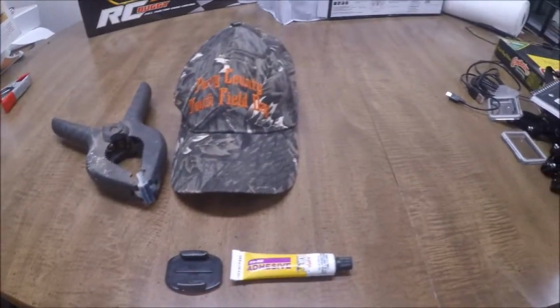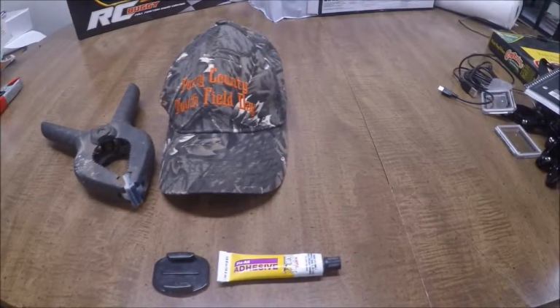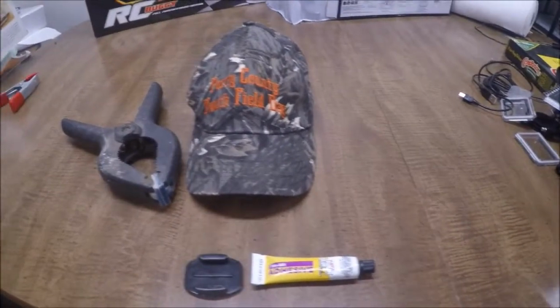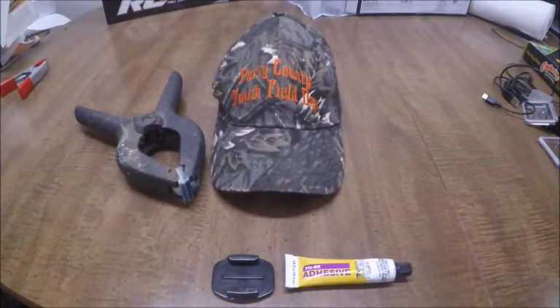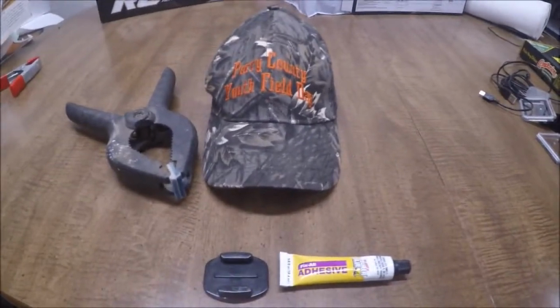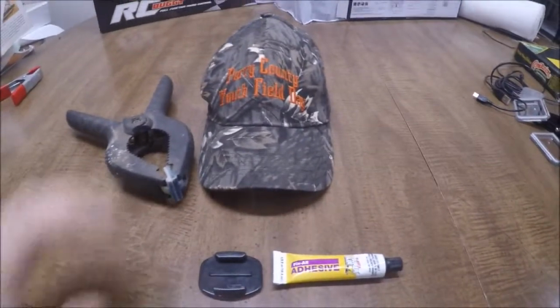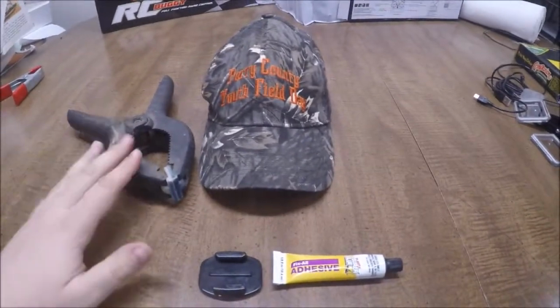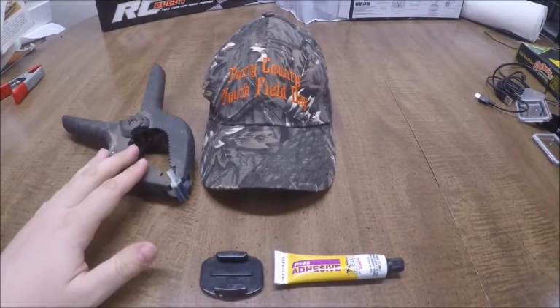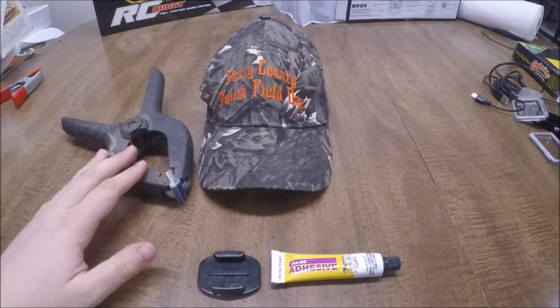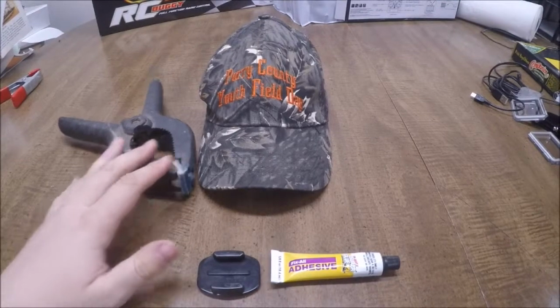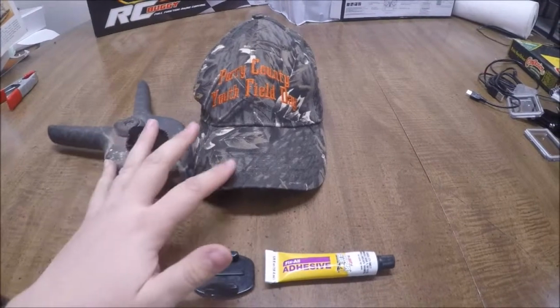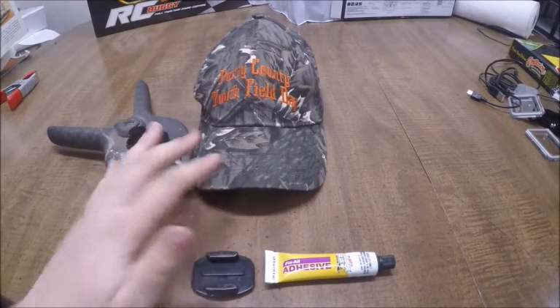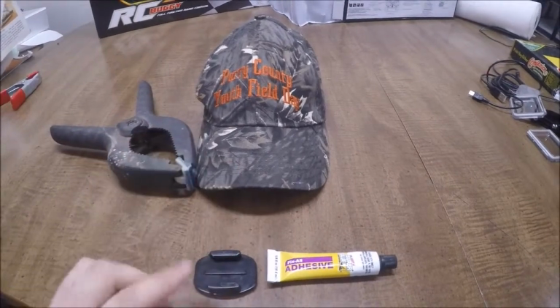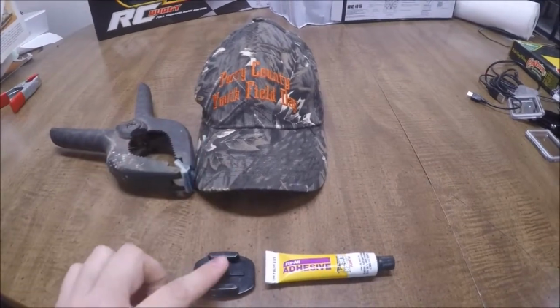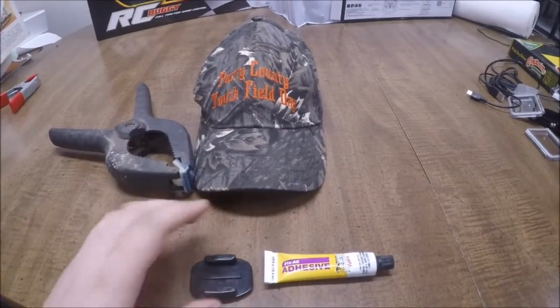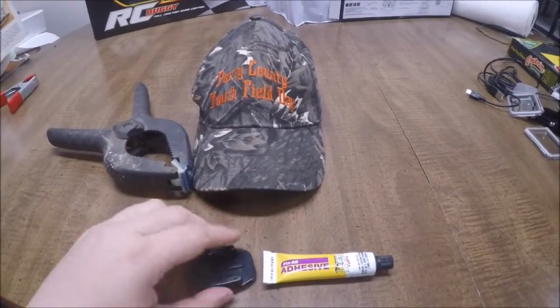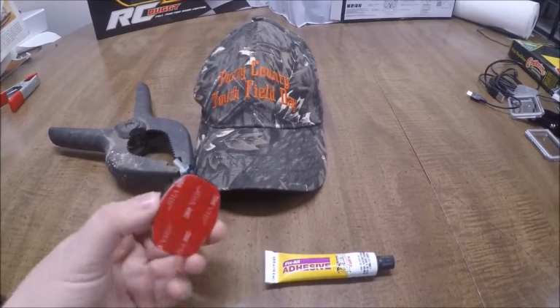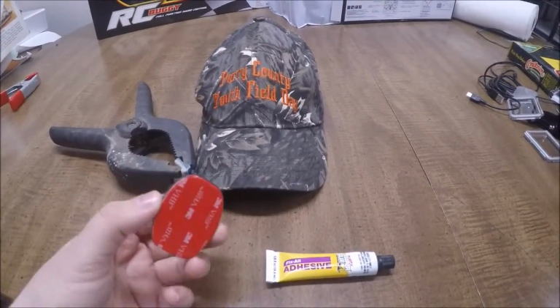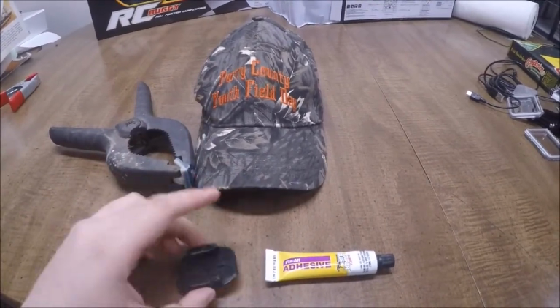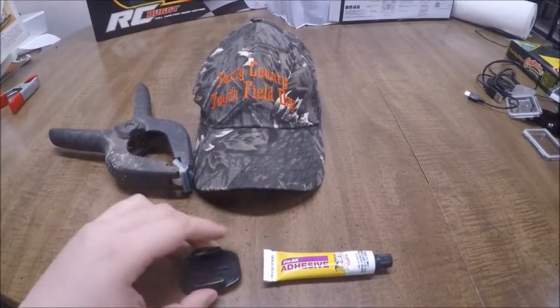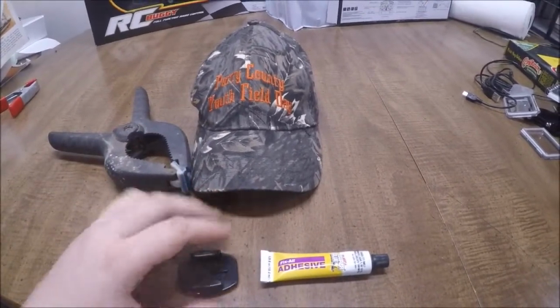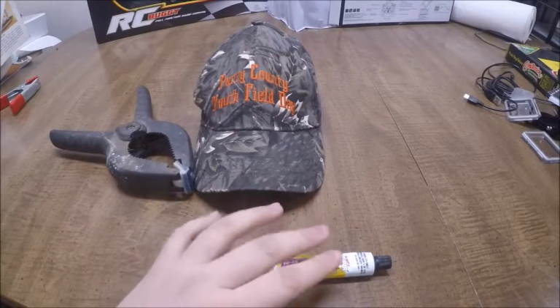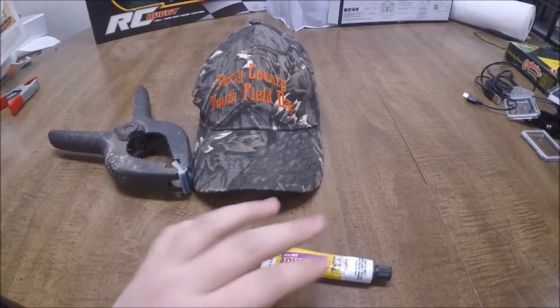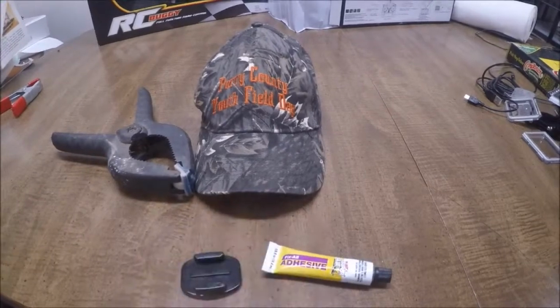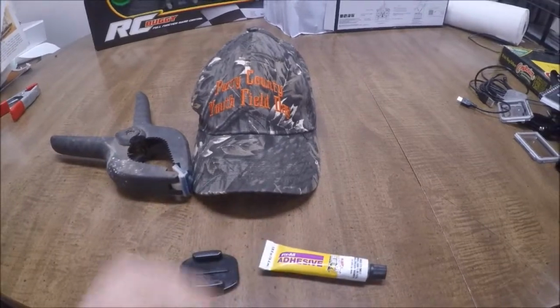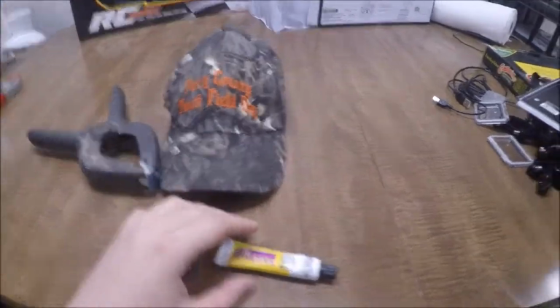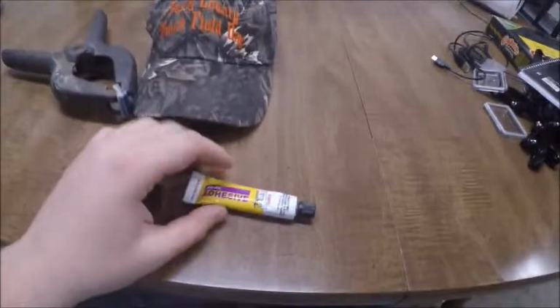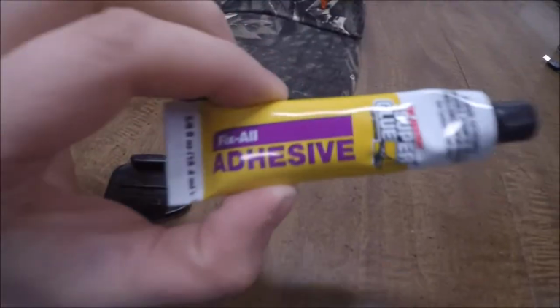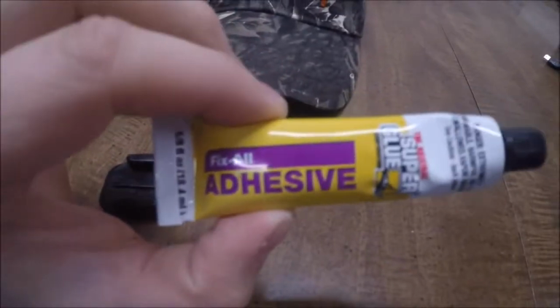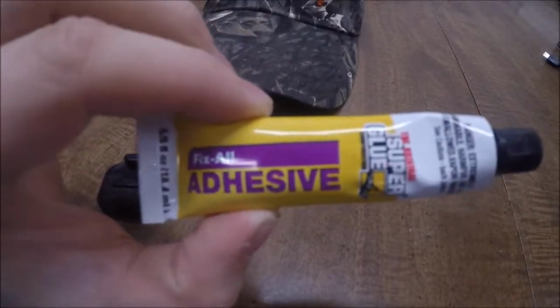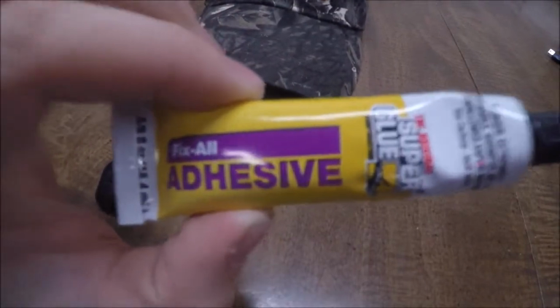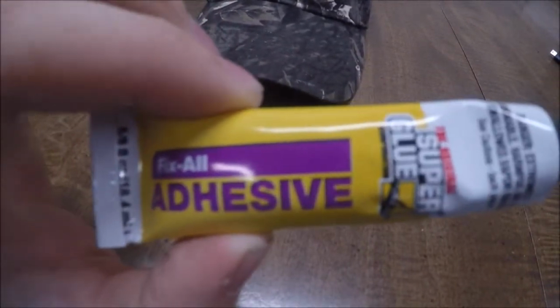You're going to need a clamp of some sort, you're going to need a hat, you're going to need a GoPro sticky mount, and you're going to need some type of adhesive. I am using this Fix All adhesive super glue that I got at the Dollar Tree.